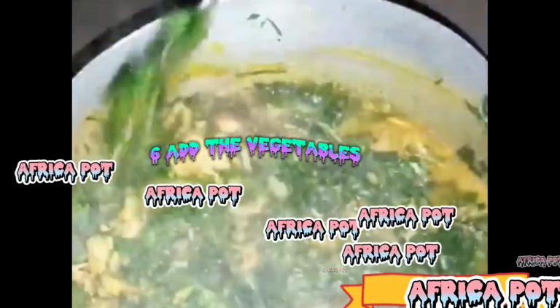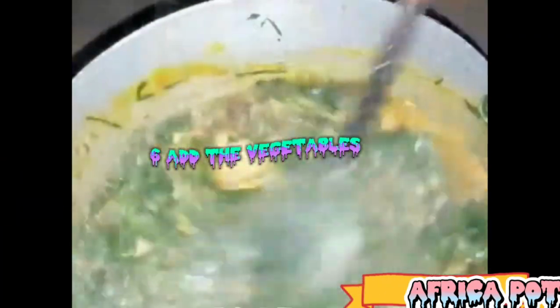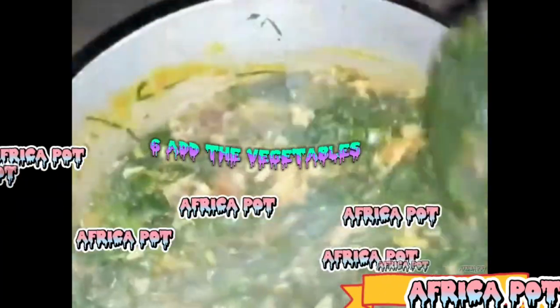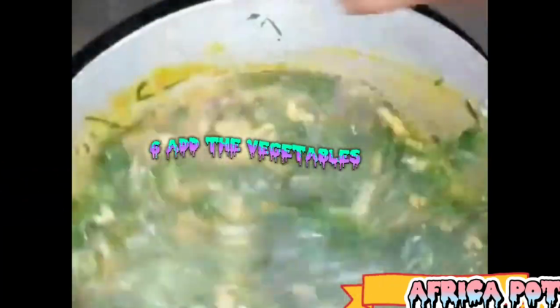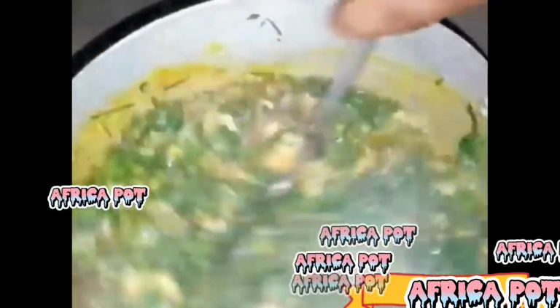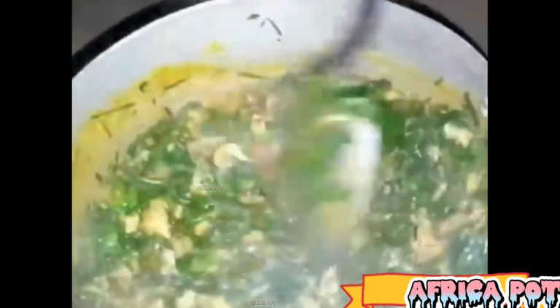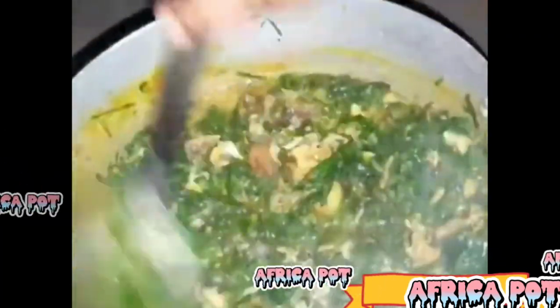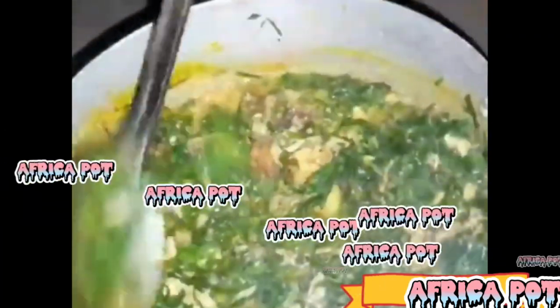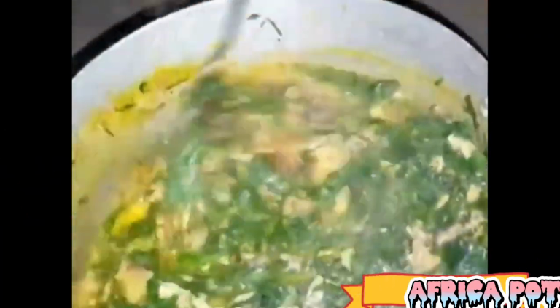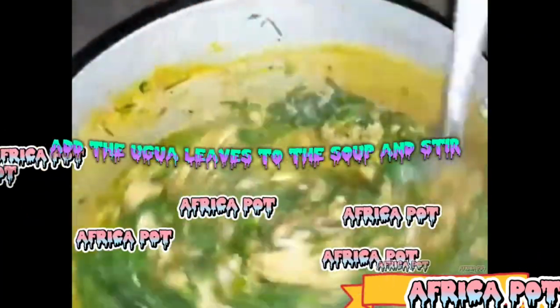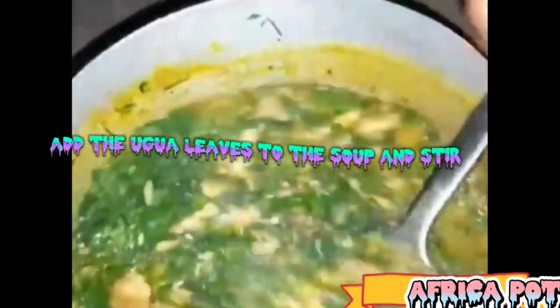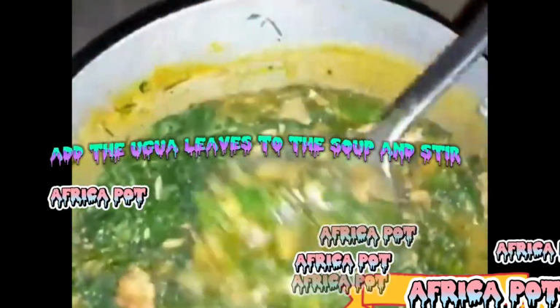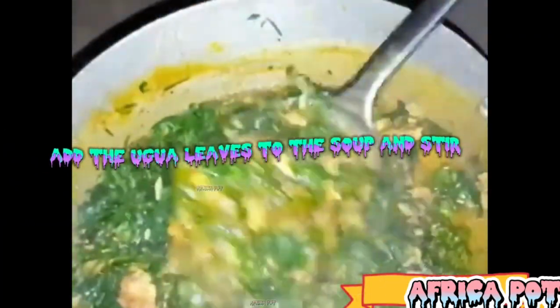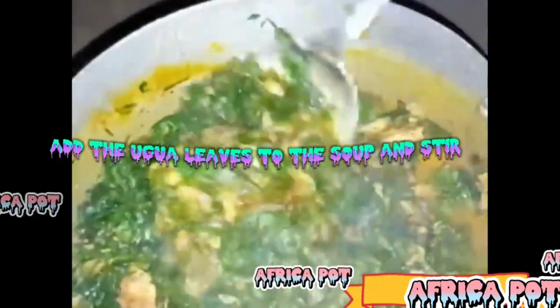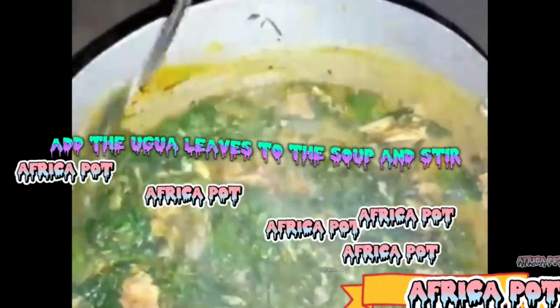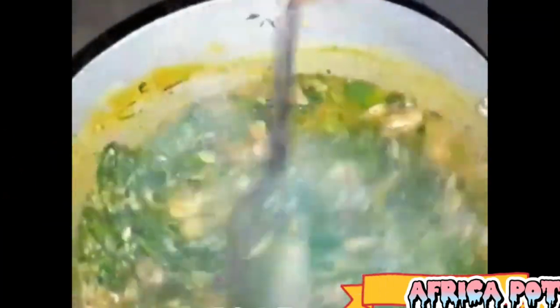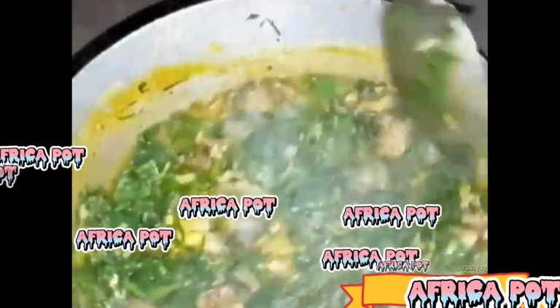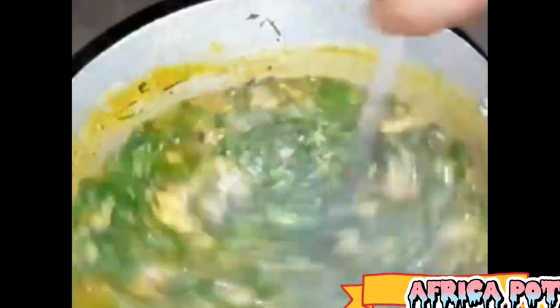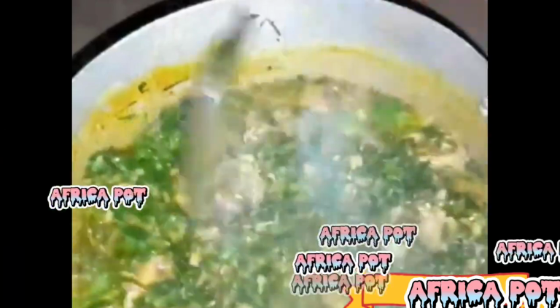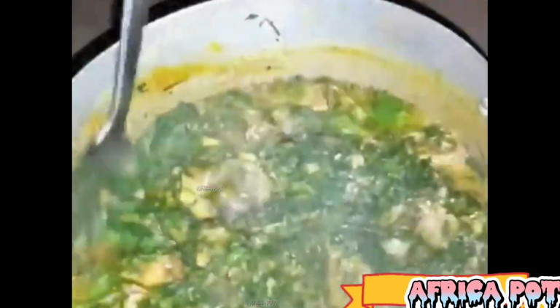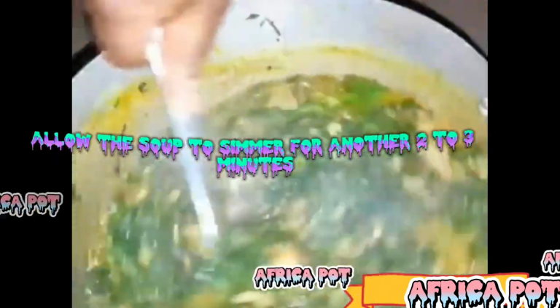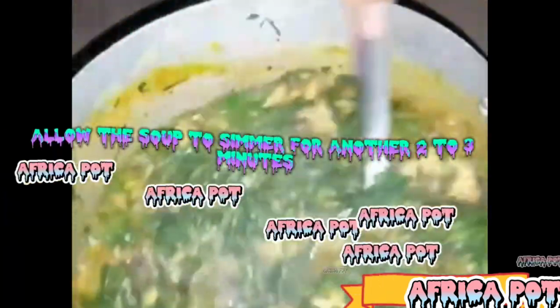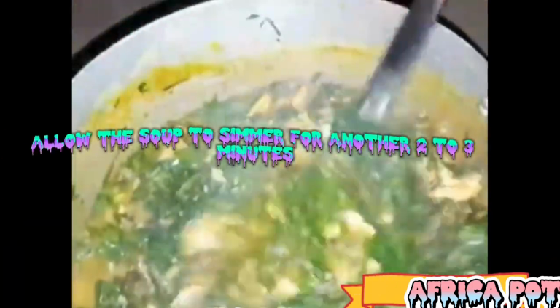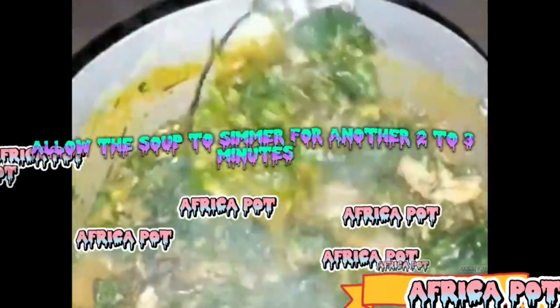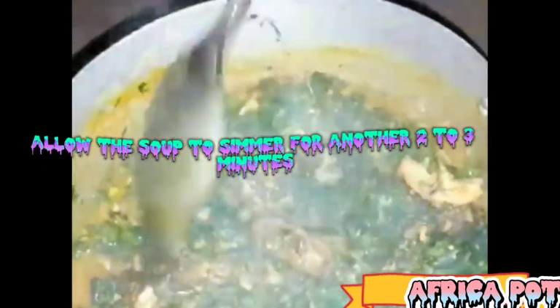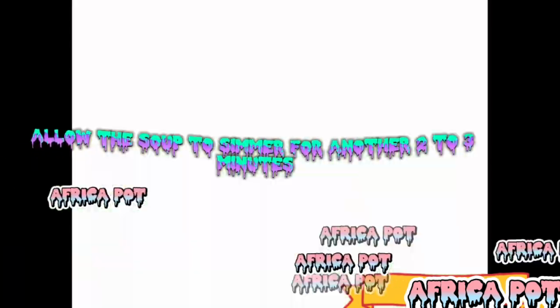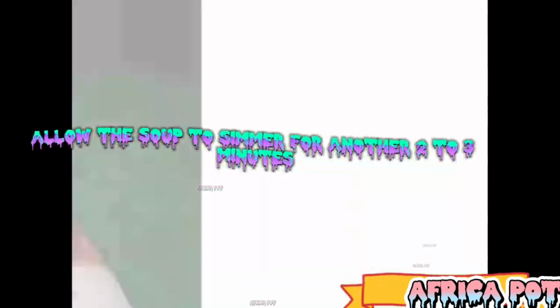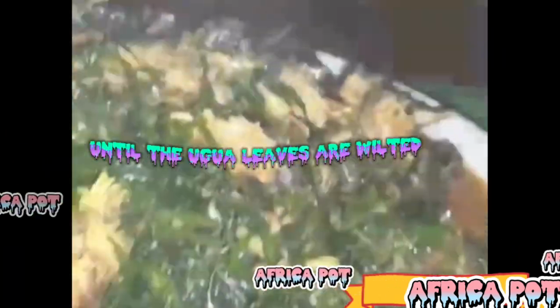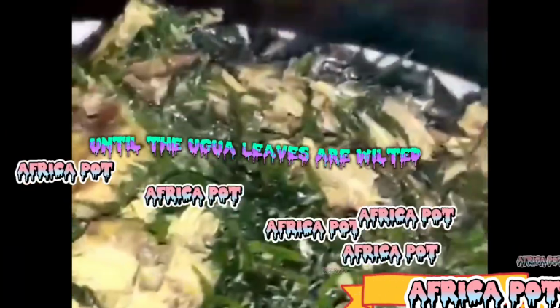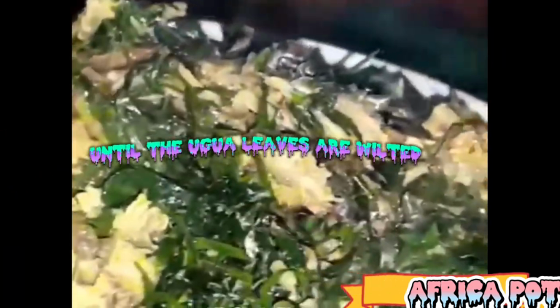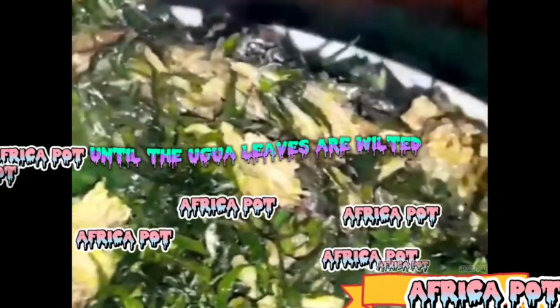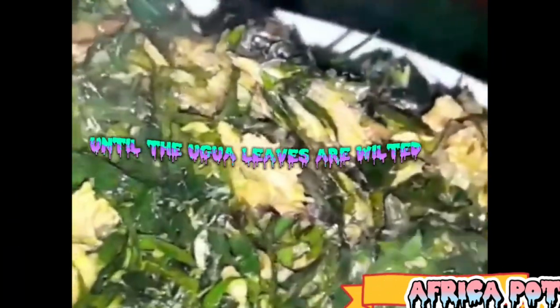Step 6: Add the vegetables. Add the ugwu leaves to the soup and stir. Allow the soup to simmer for another 2 to 3 minutes until the ugwu leaves are wilted.